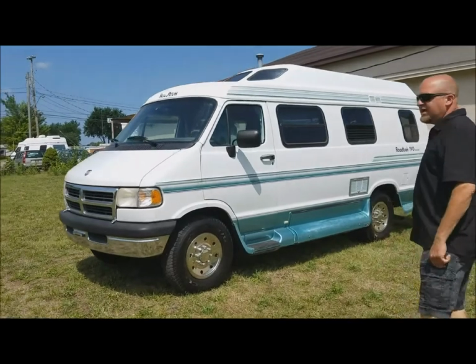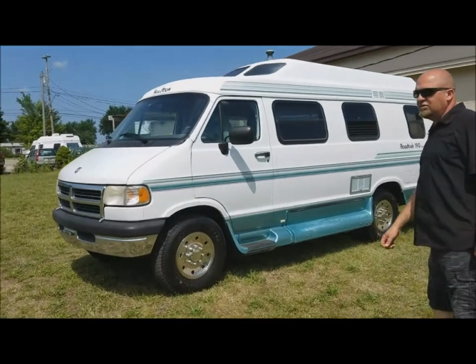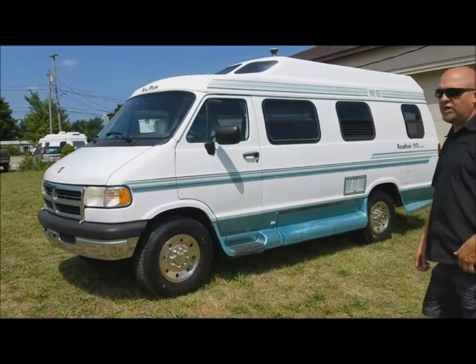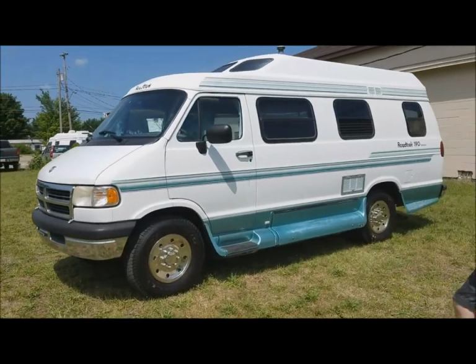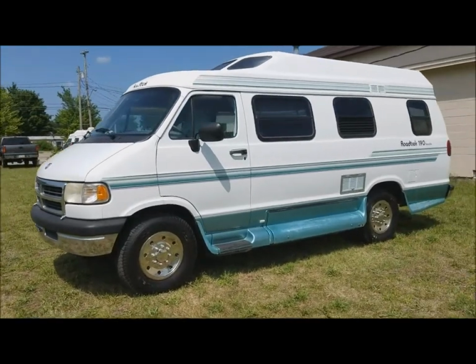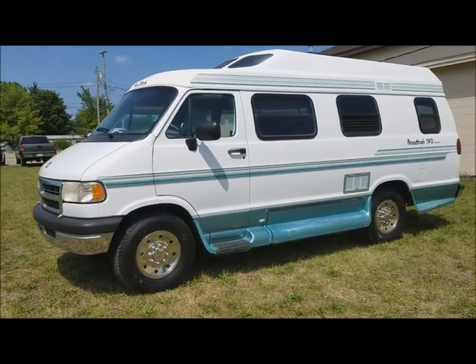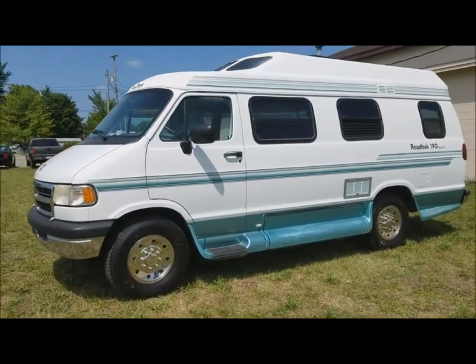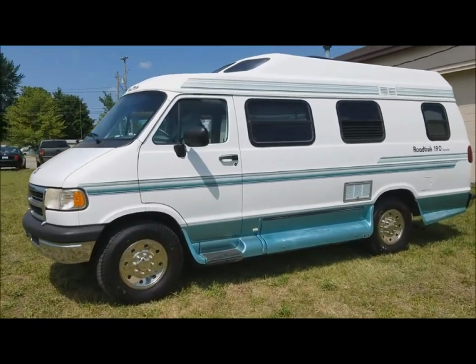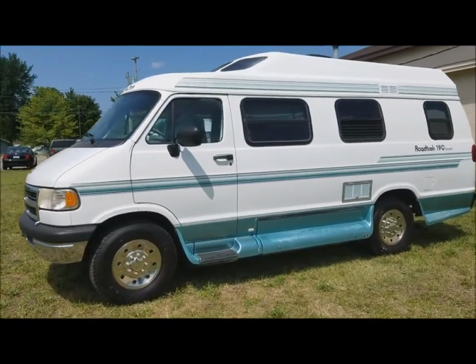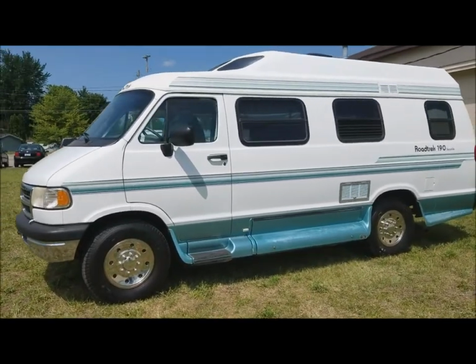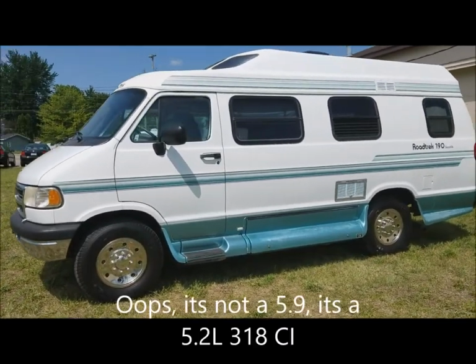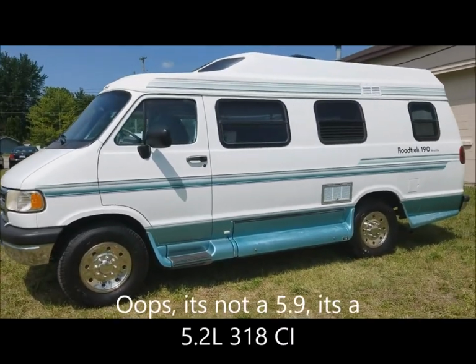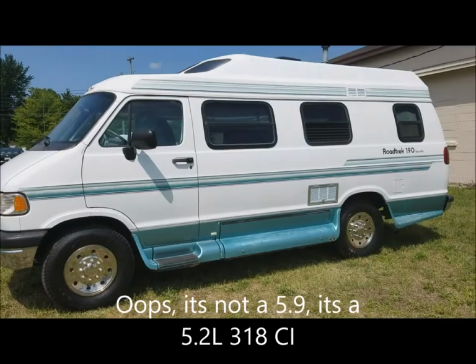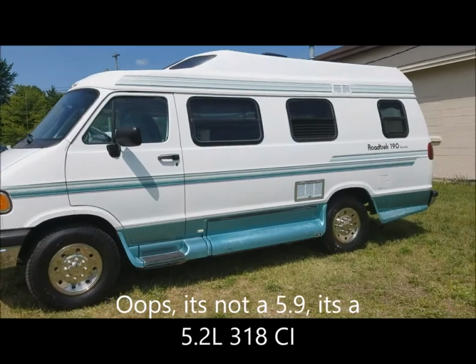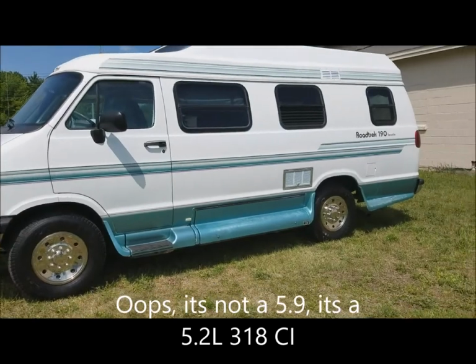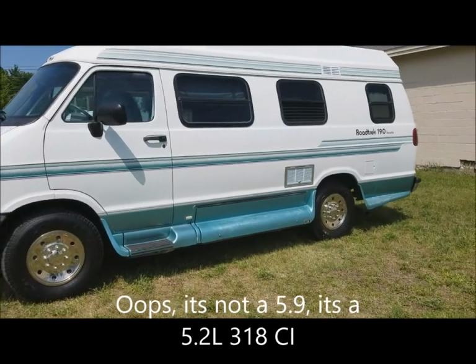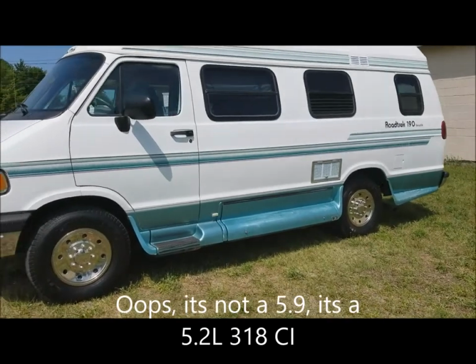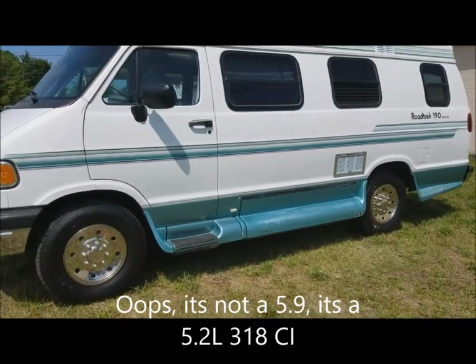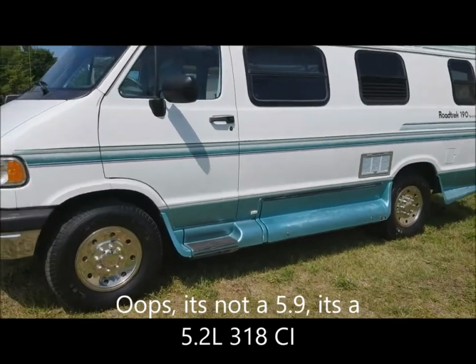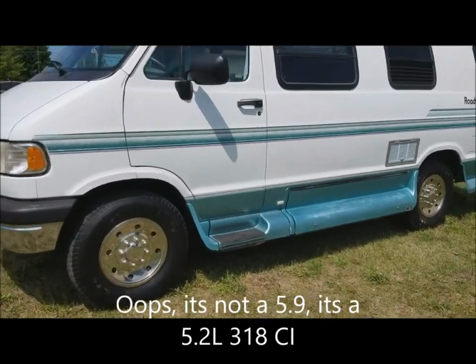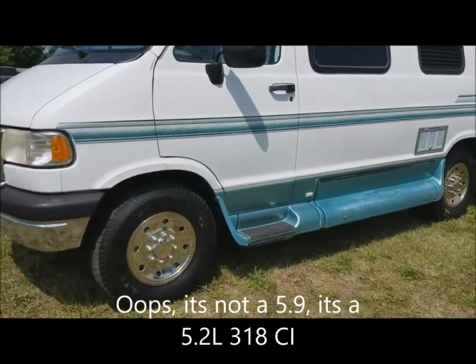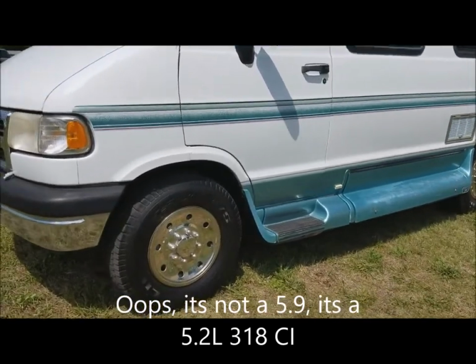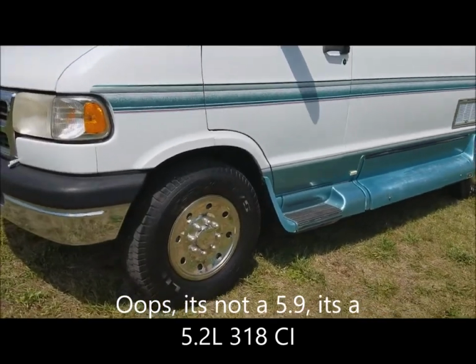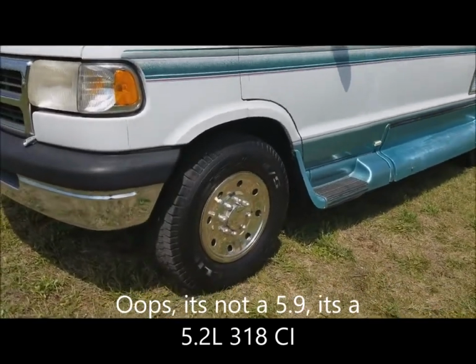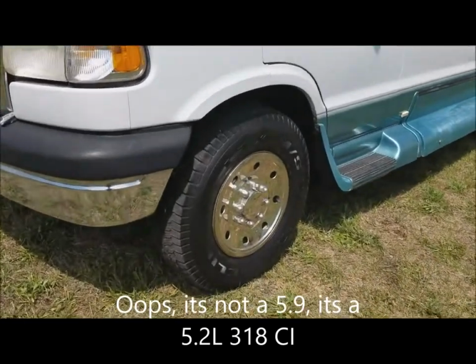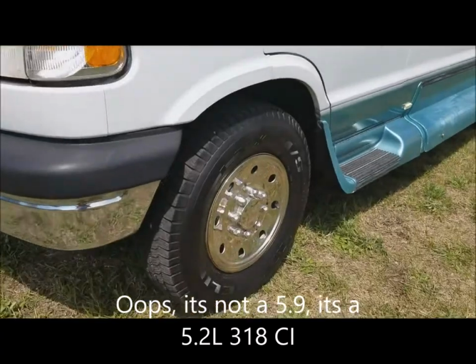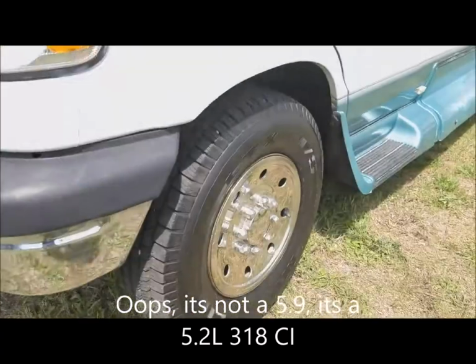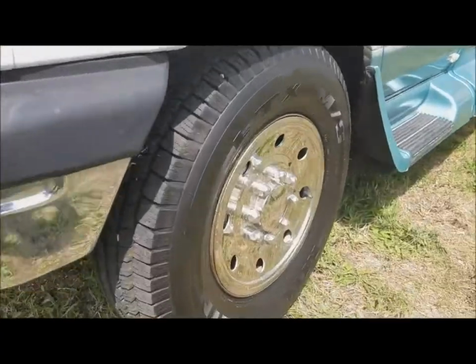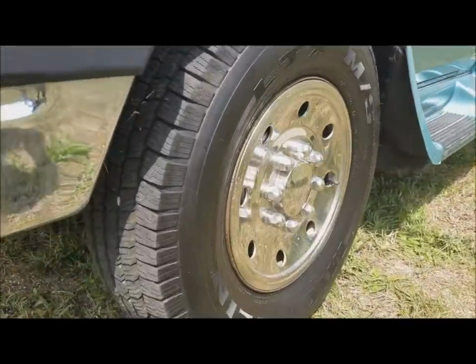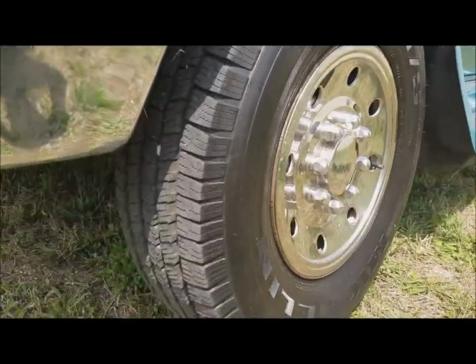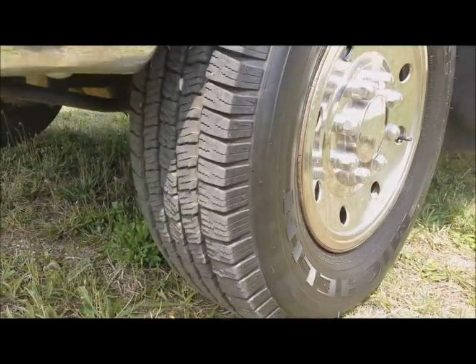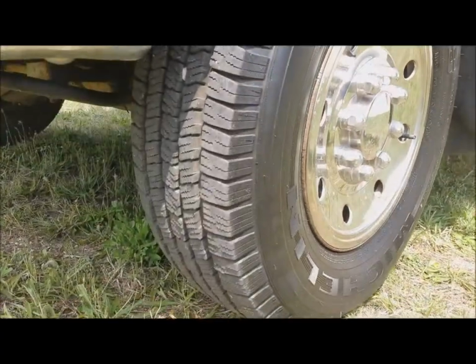97, 138,000 on the miles, 5.9 V8, 360. Overall it's in pretty decent shape, it's relatively clean, doesn't have a lot of rust on it, brand new Michelin tires.